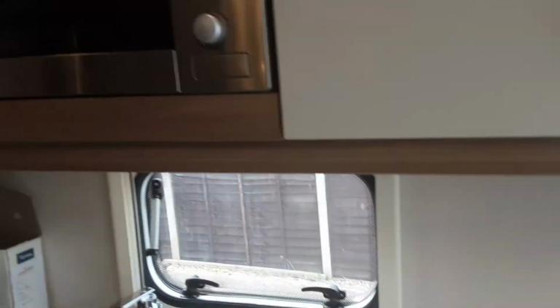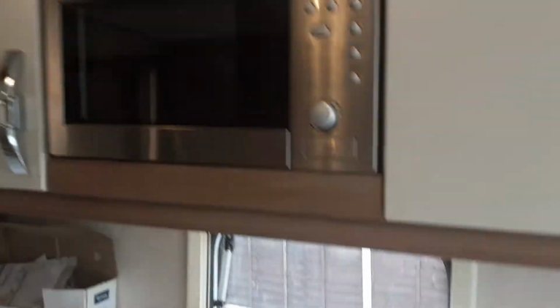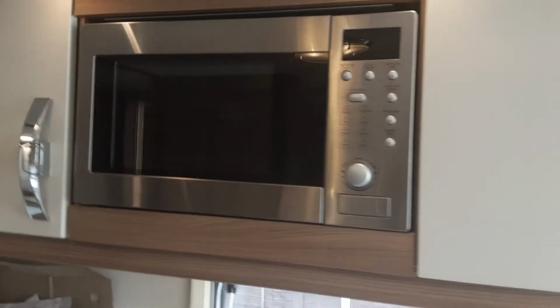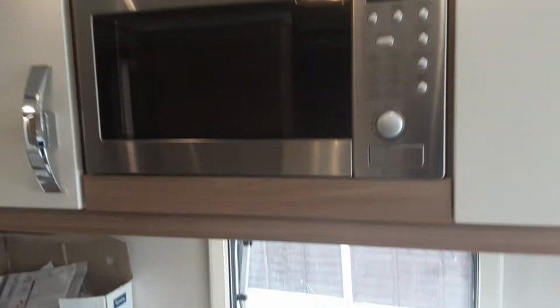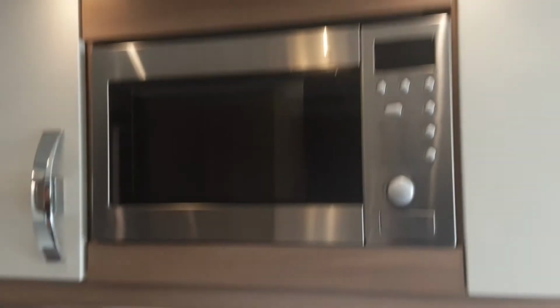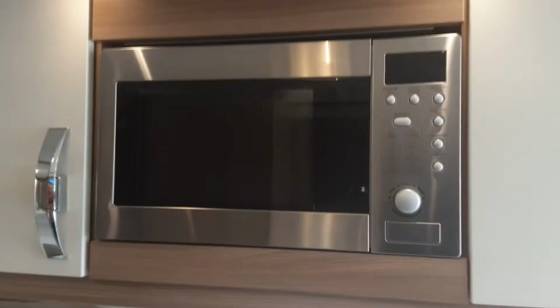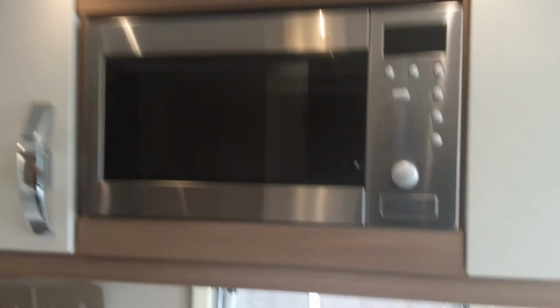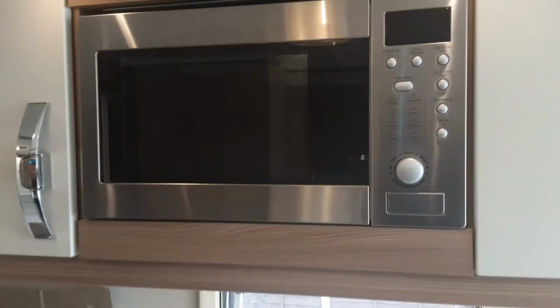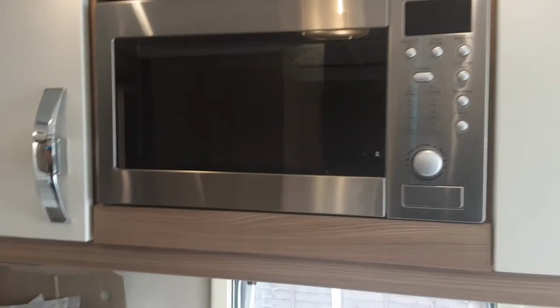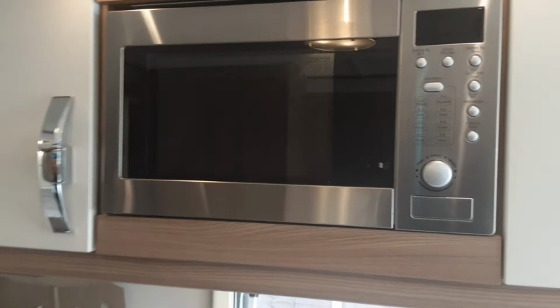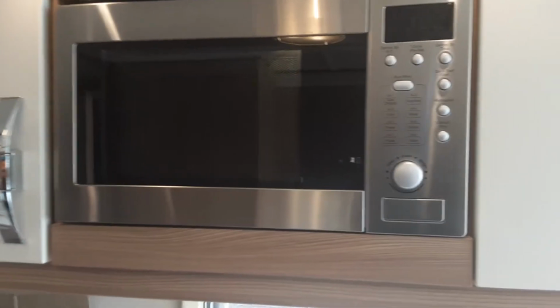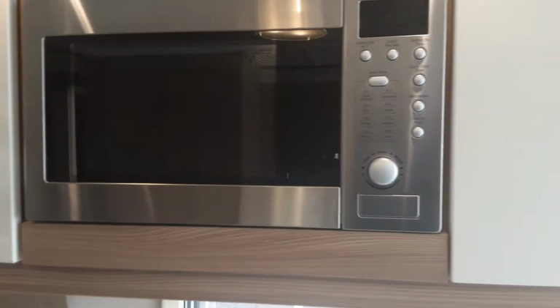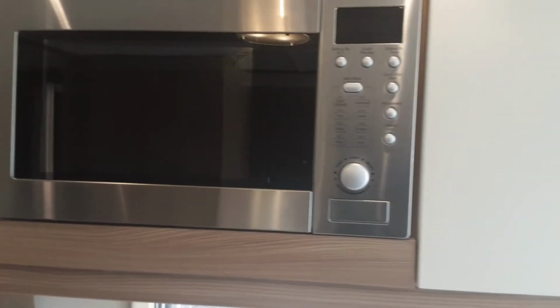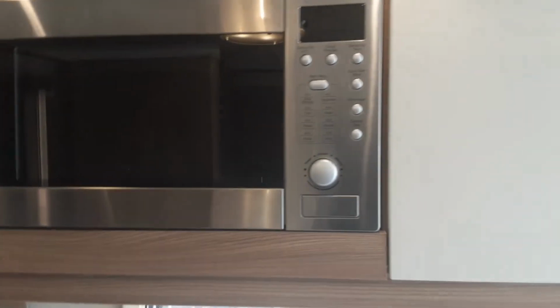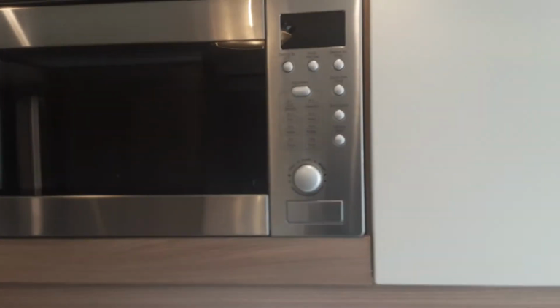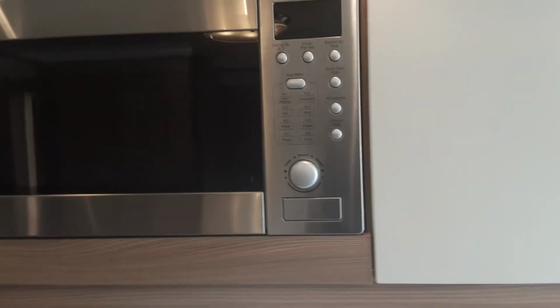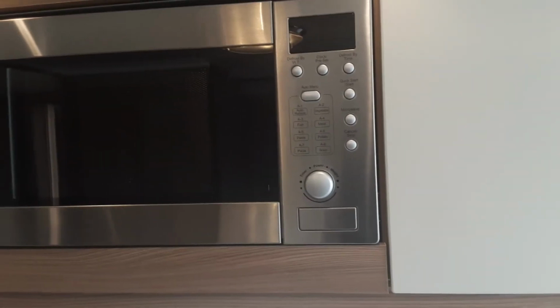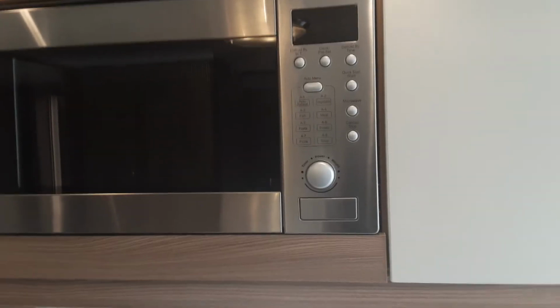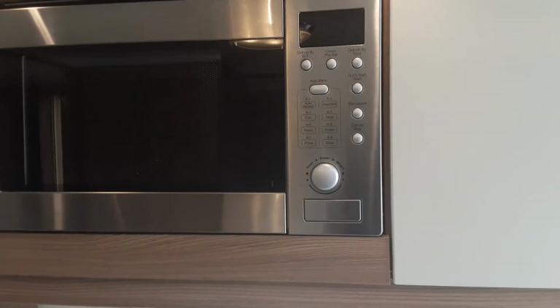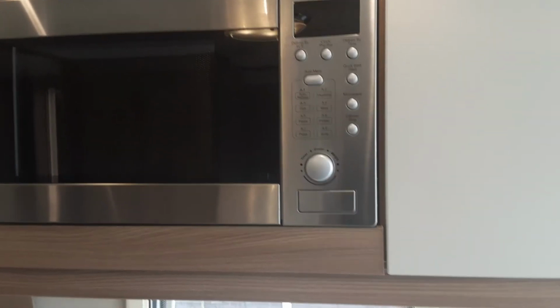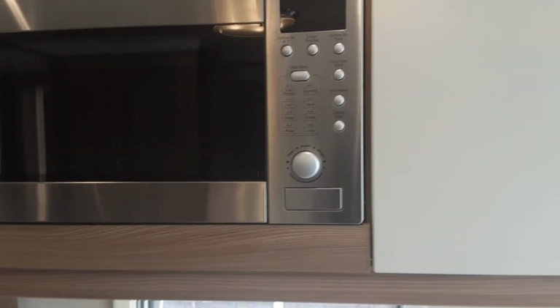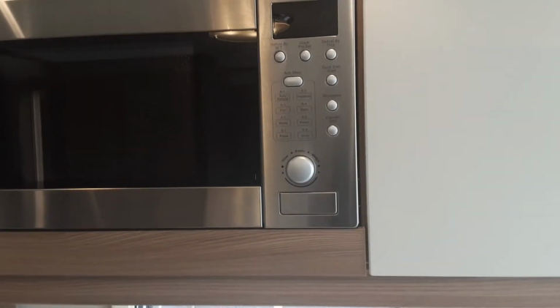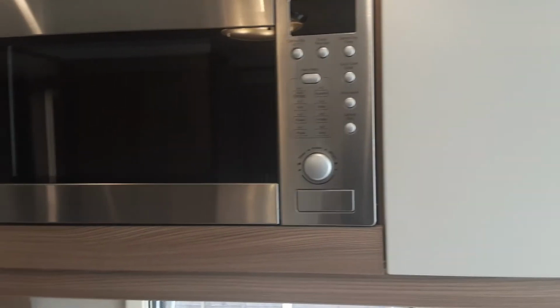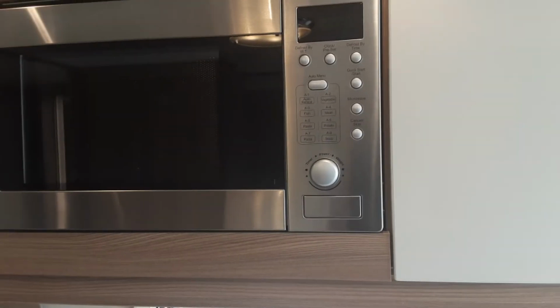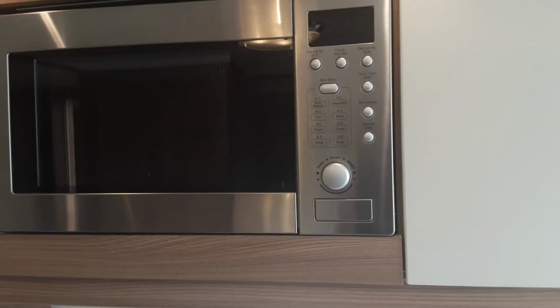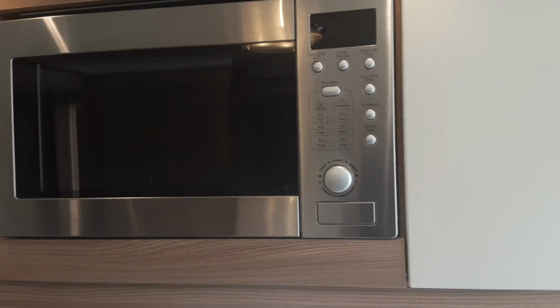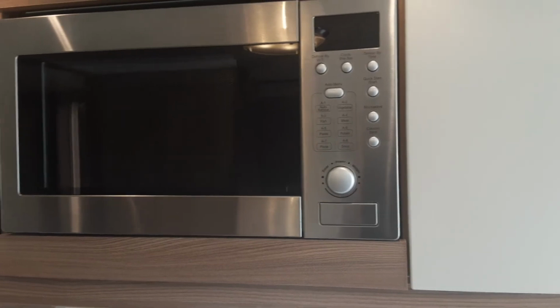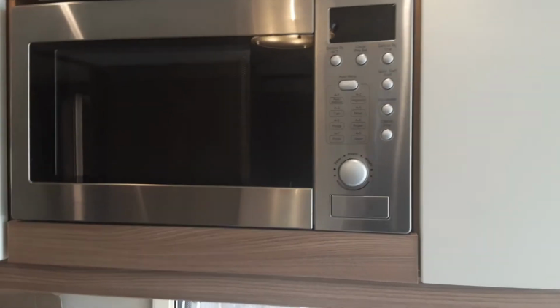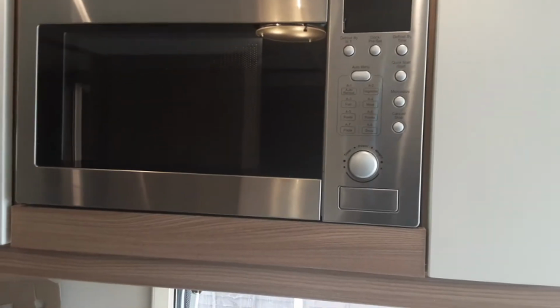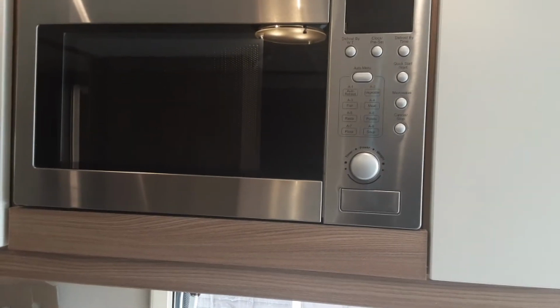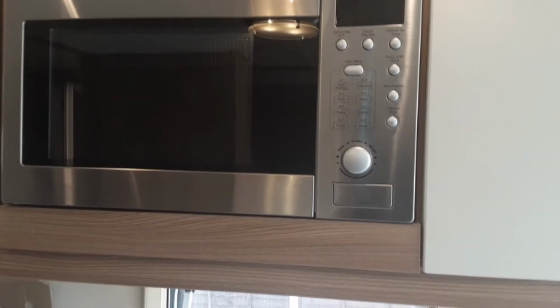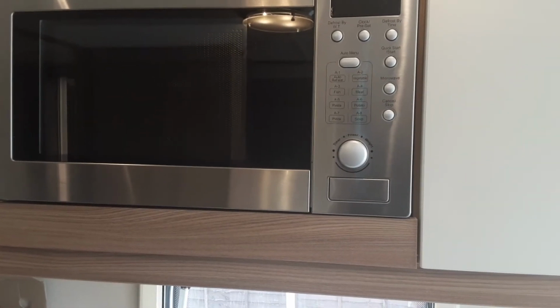The microwave works very much like your household microwave — no differences at all there. You essentially set the timer as you would on your household microwave and allow the meal to cook, or whatever you may be warming up inside the microwave.